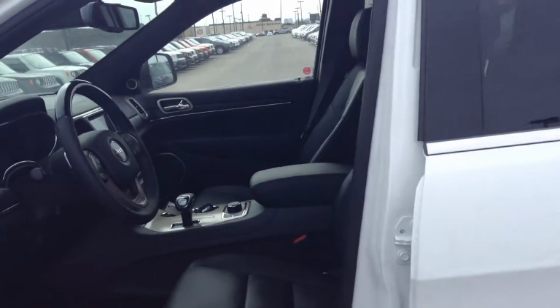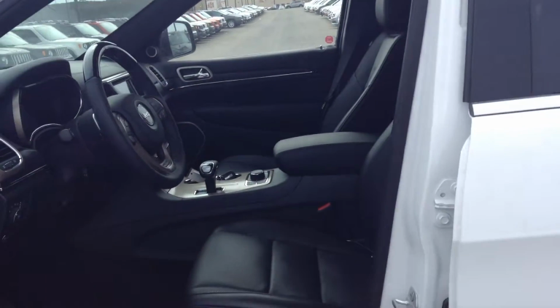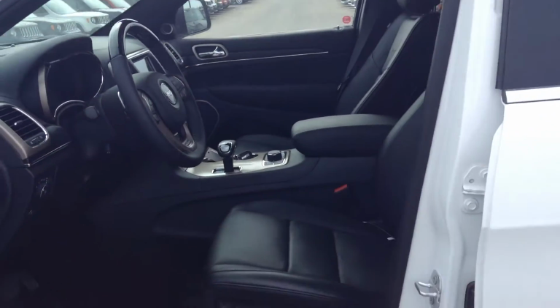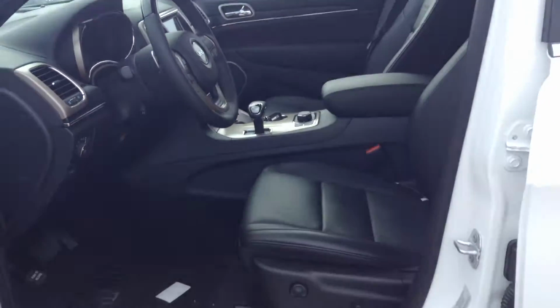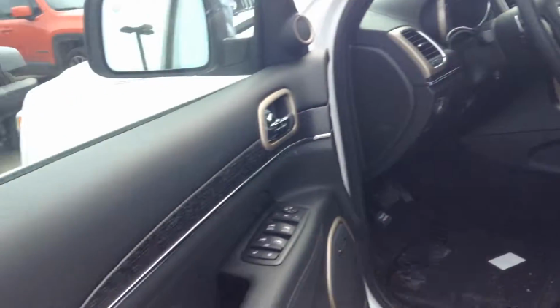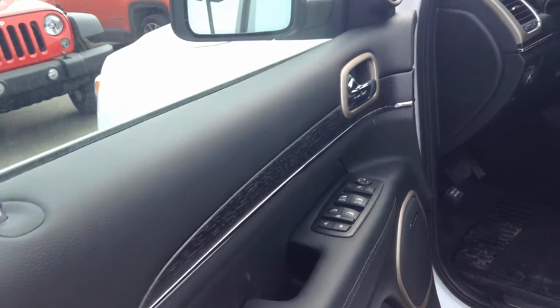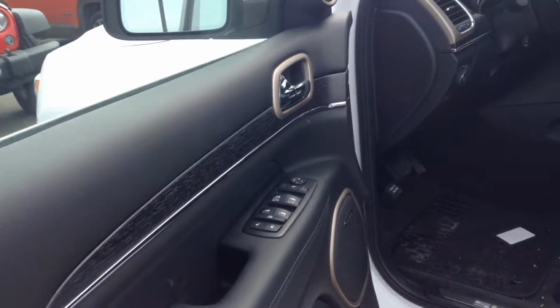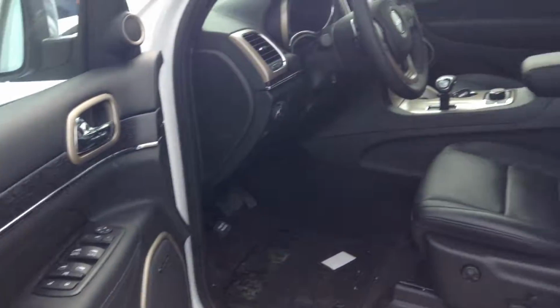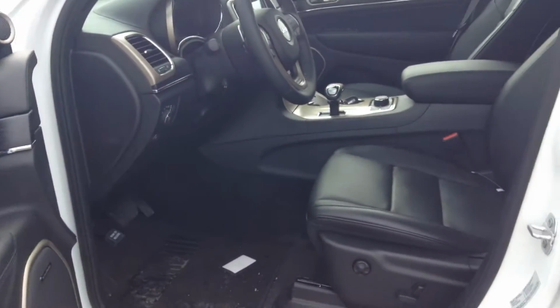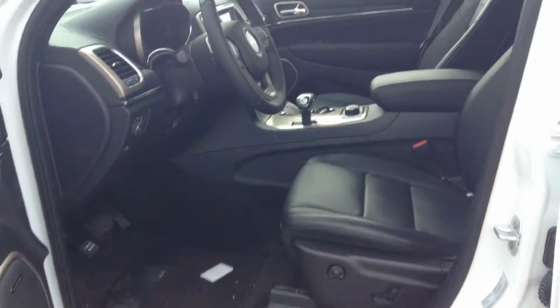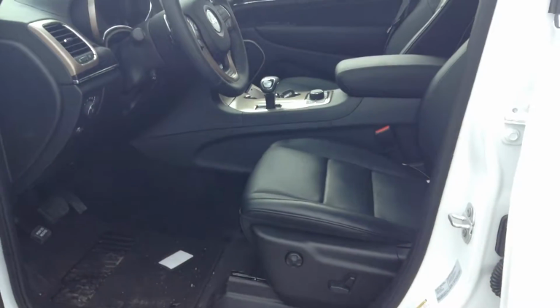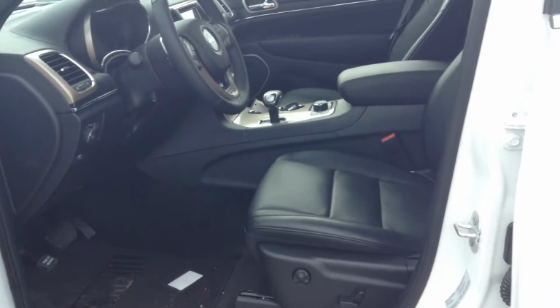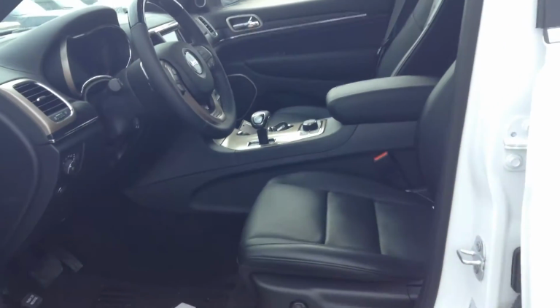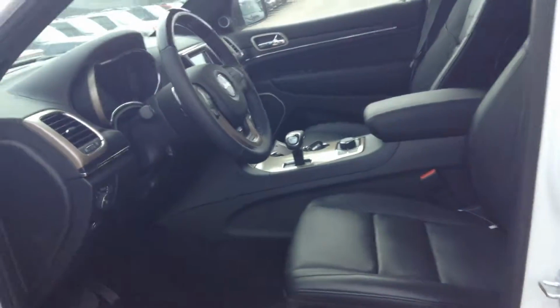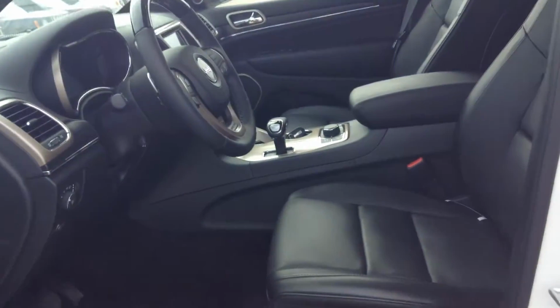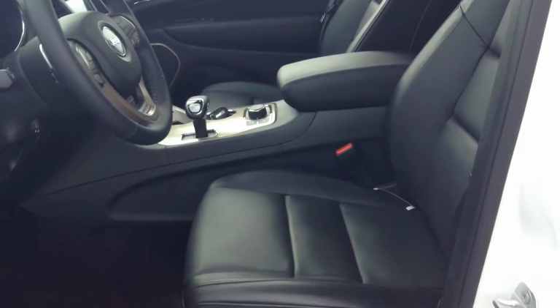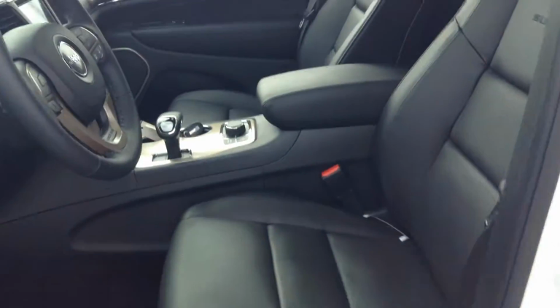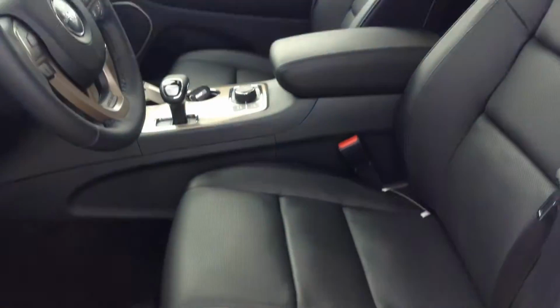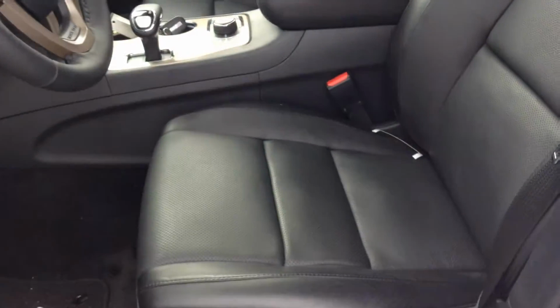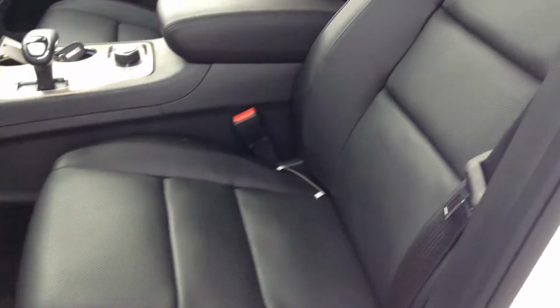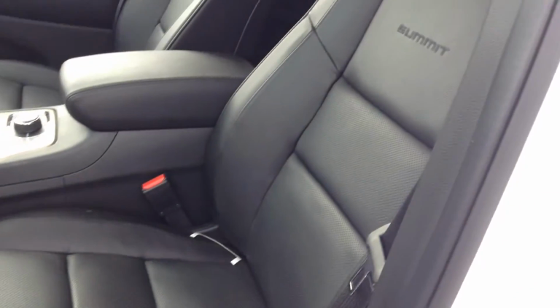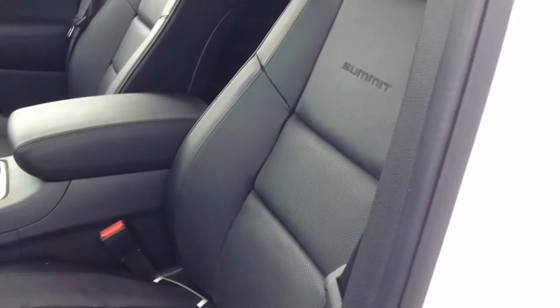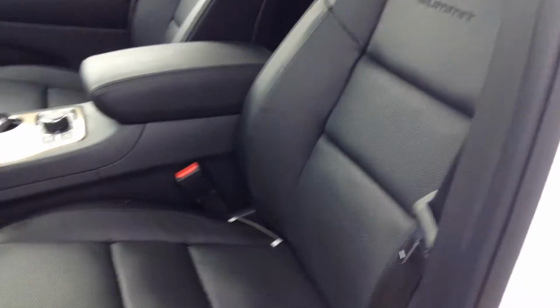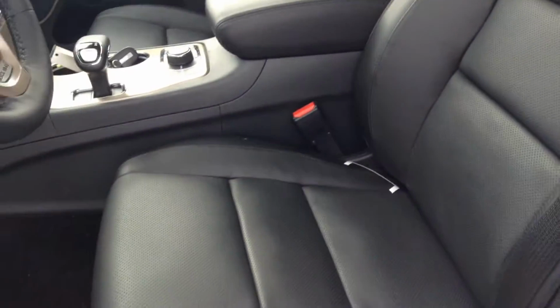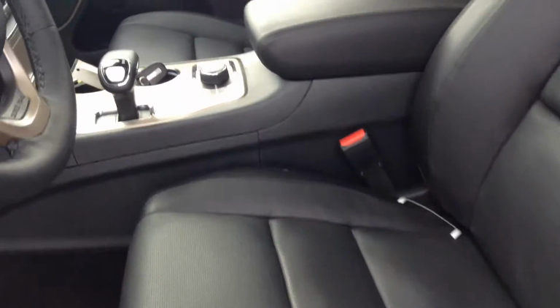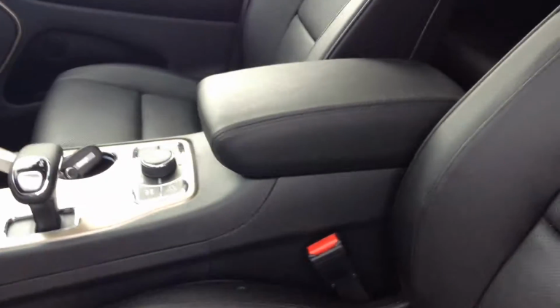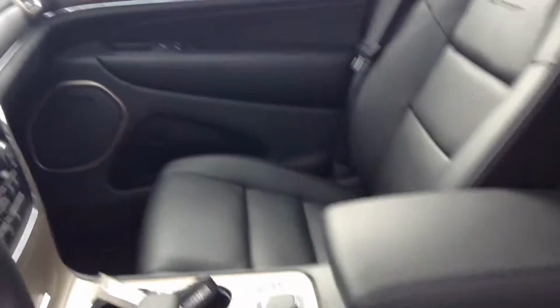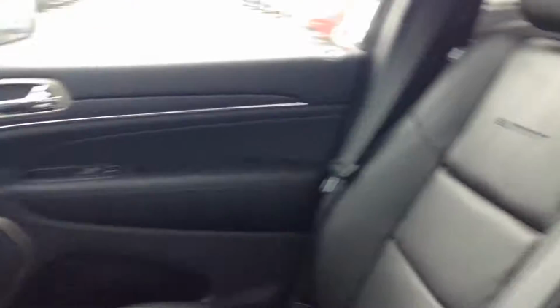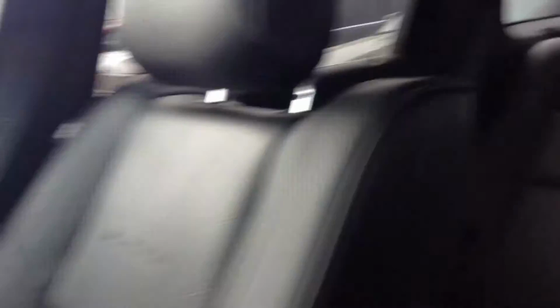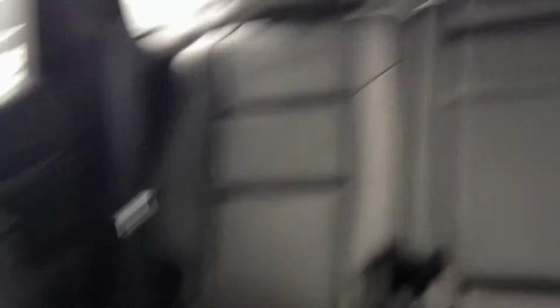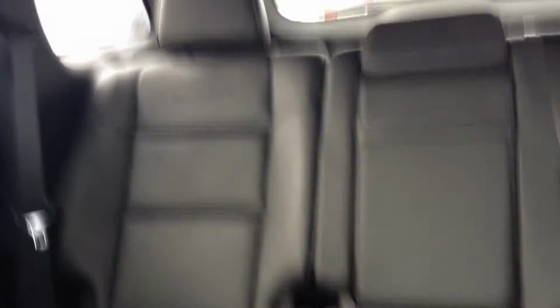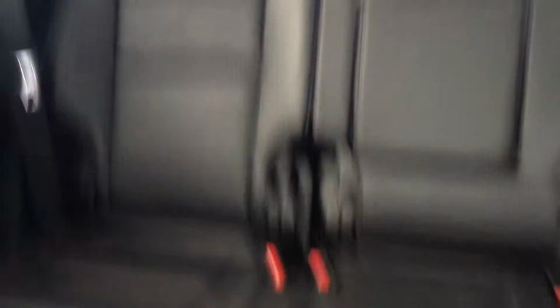Have a look inside. You have your power windows, power locks, power seats, power mirror — everything really. Your heated vented leather seats in the front as well as in the back there.